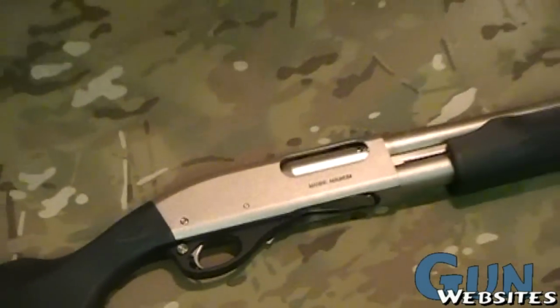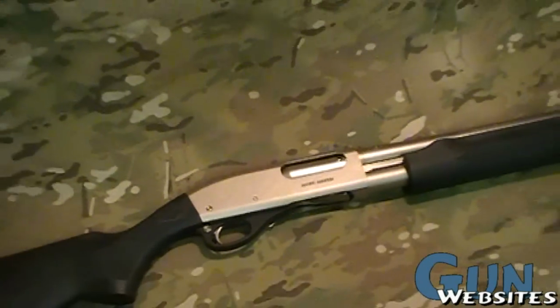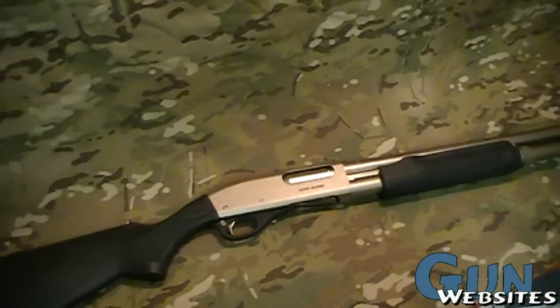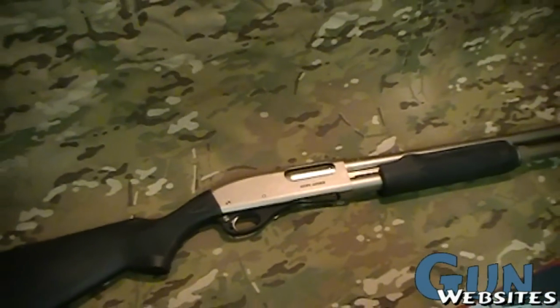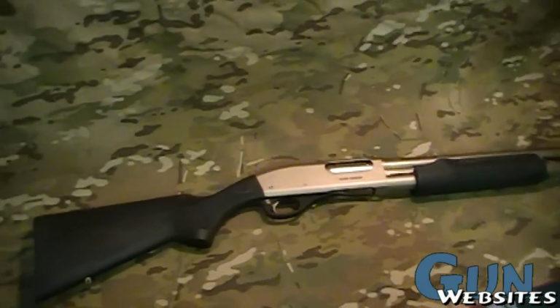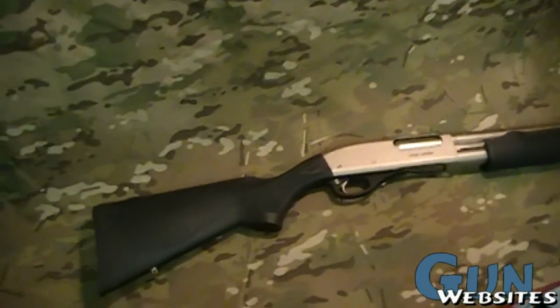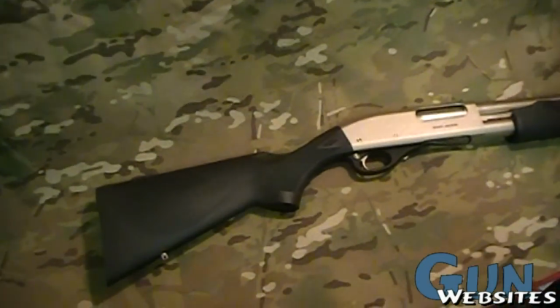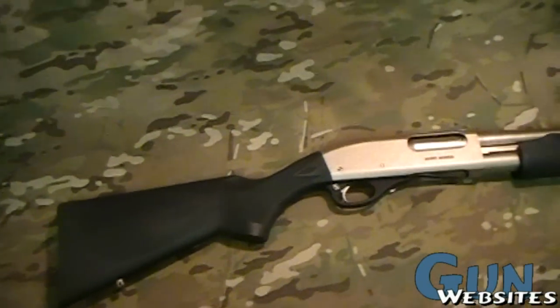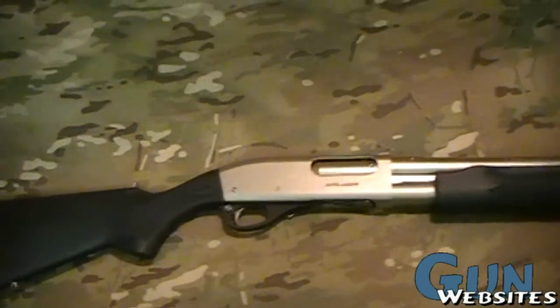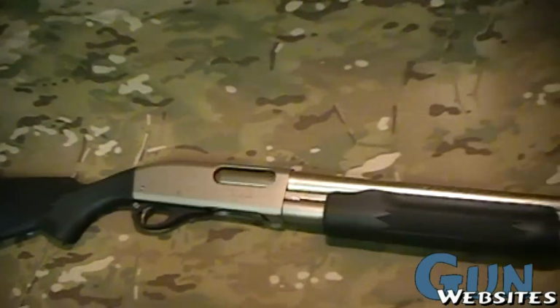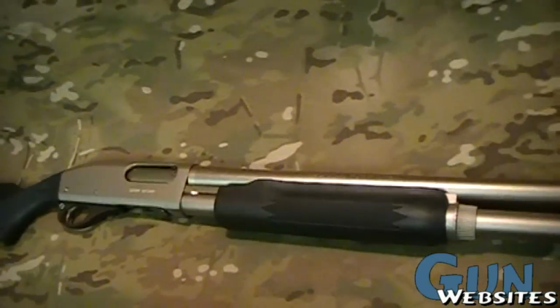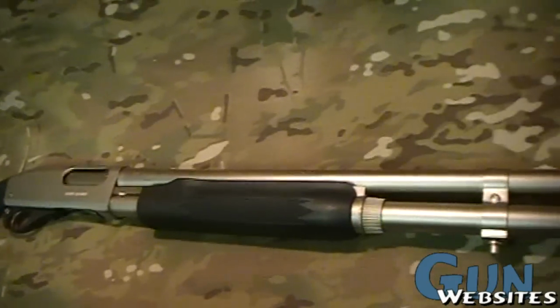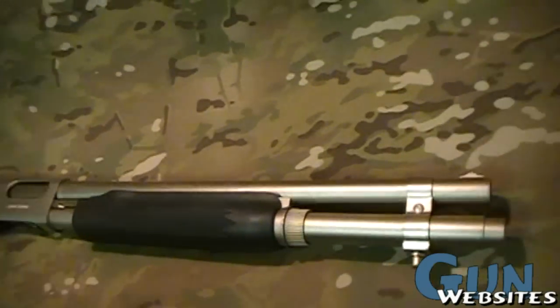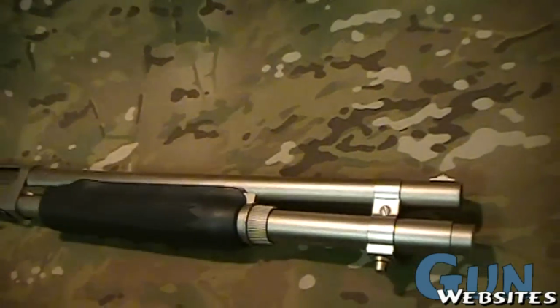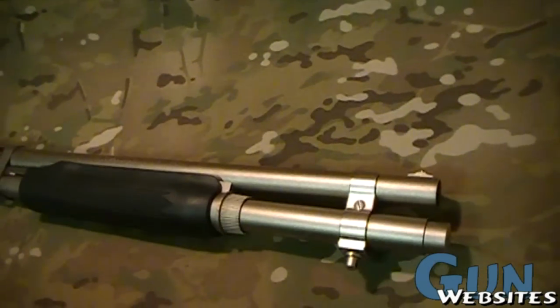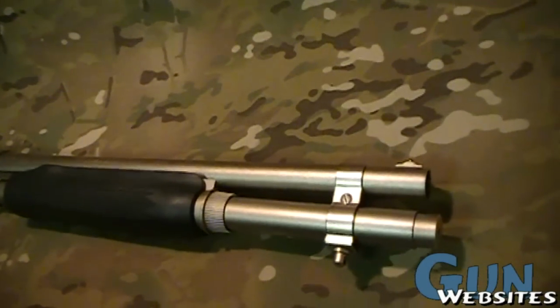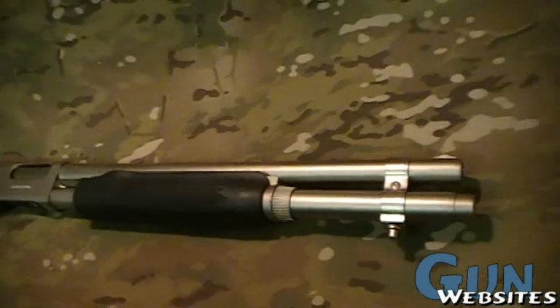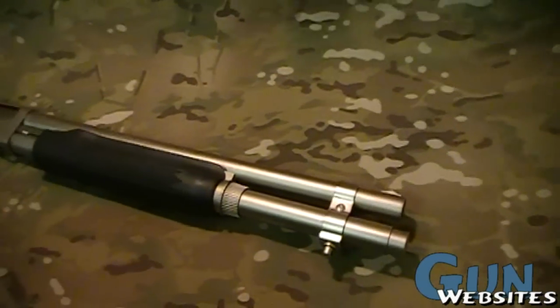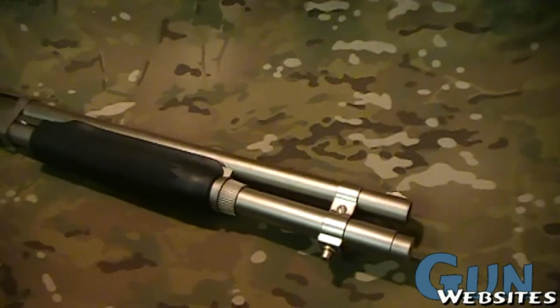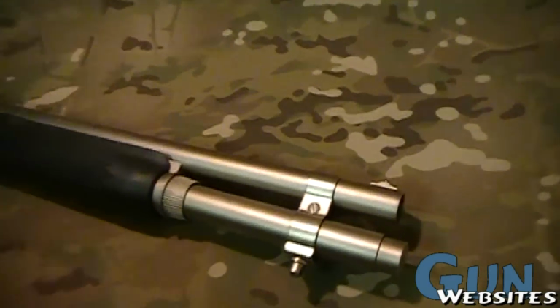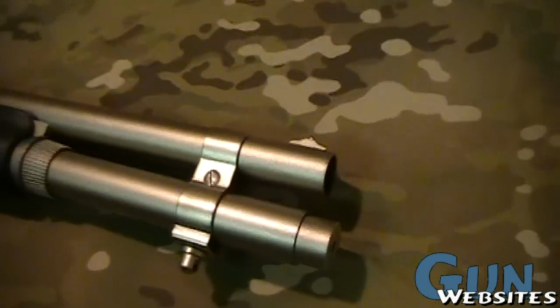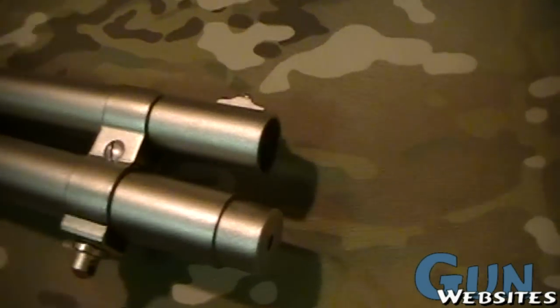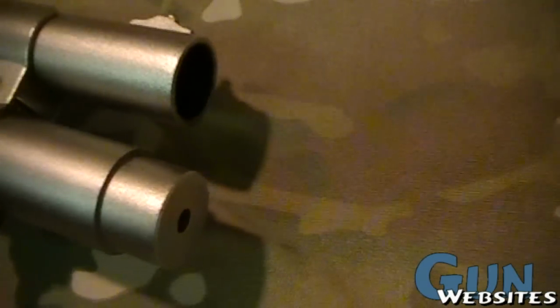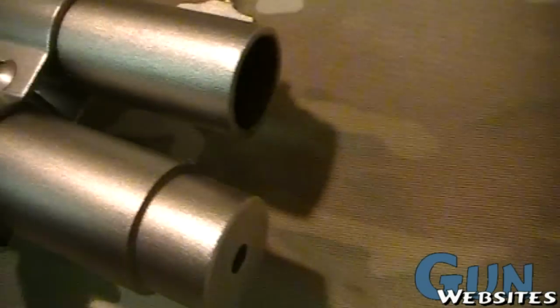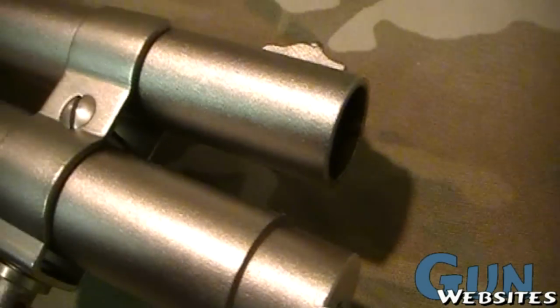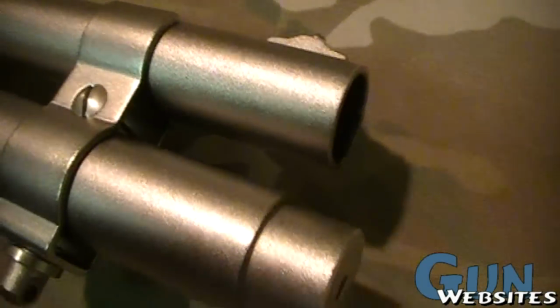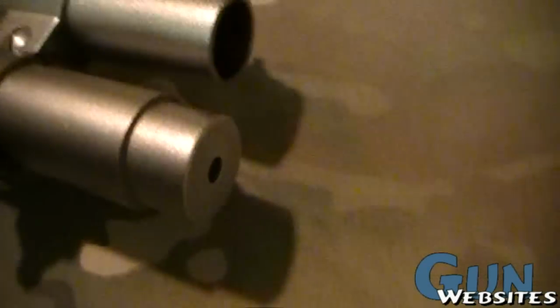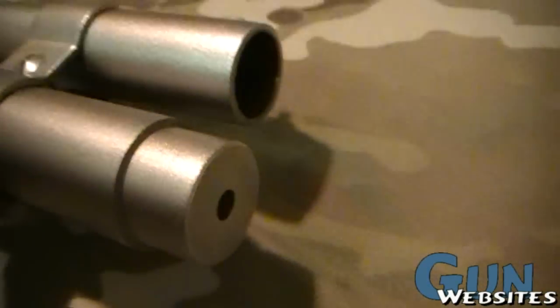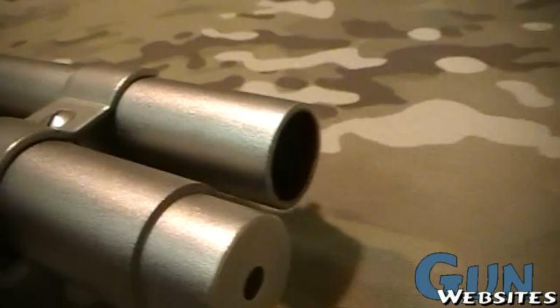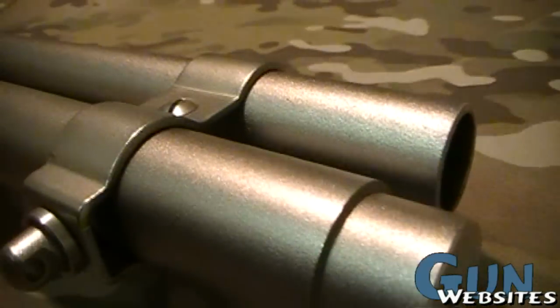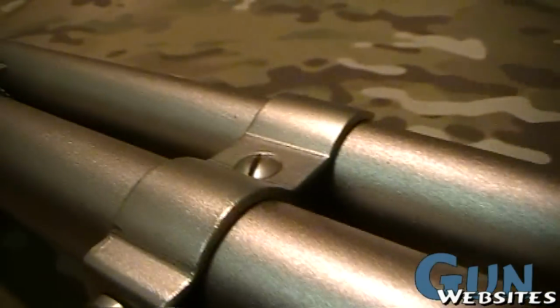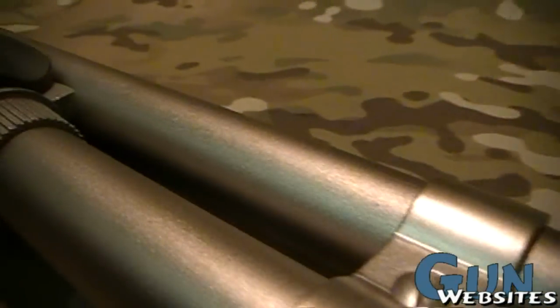It comes with polymer furniture with really aggressive checkering for good control of the shotgun. It's got a magazine extension that brings it out all the way to the end of its 18 inch barrel, giving it a six round capacity.